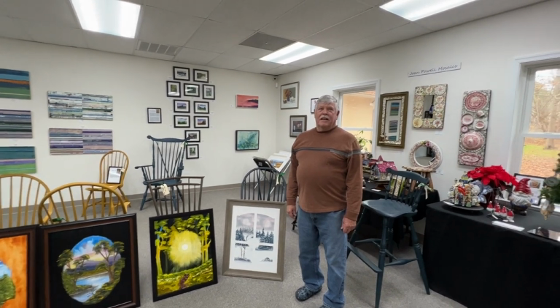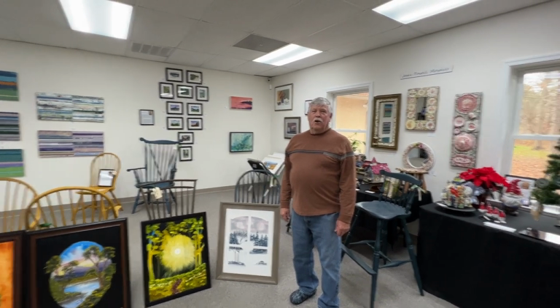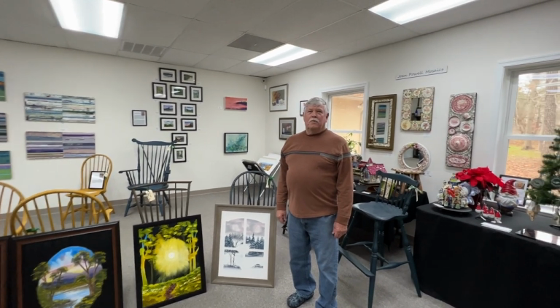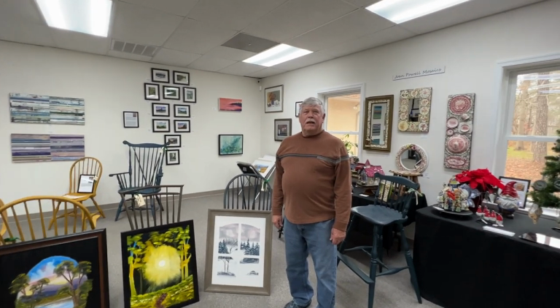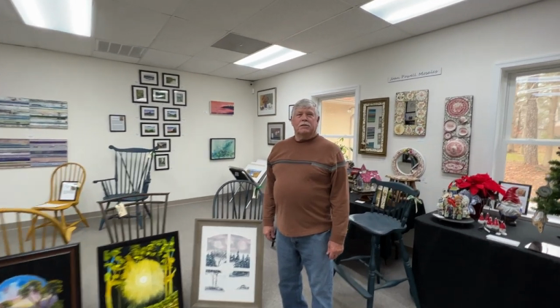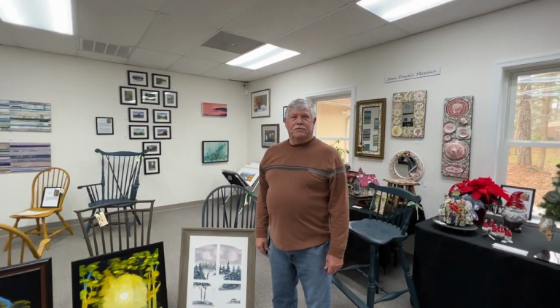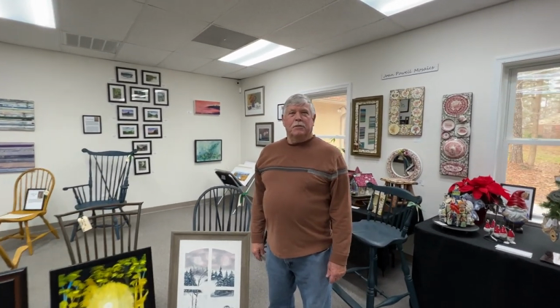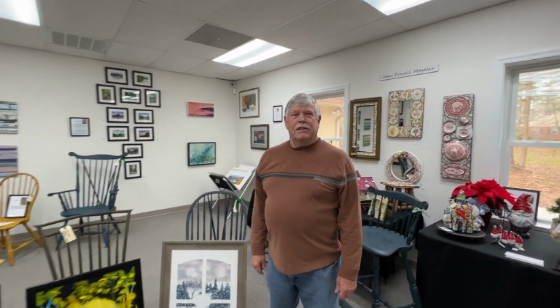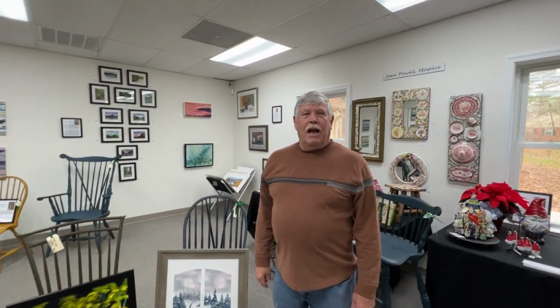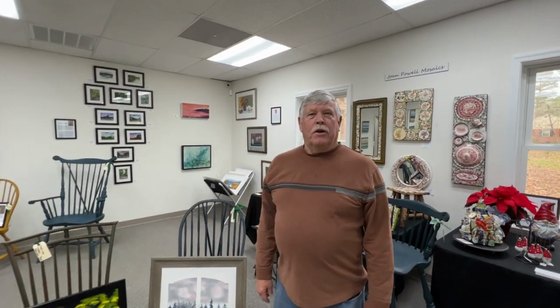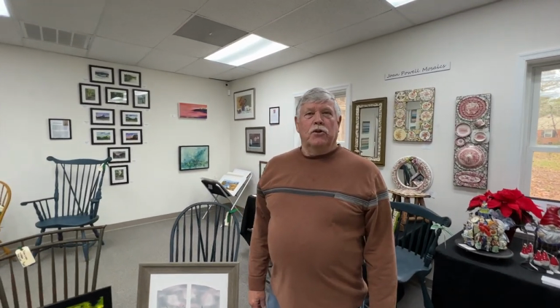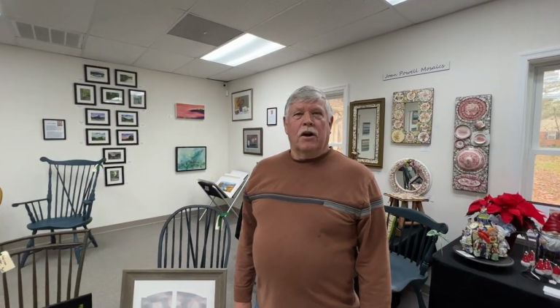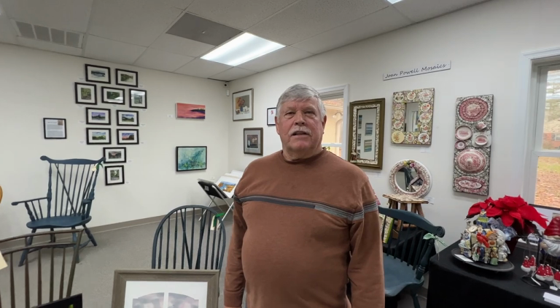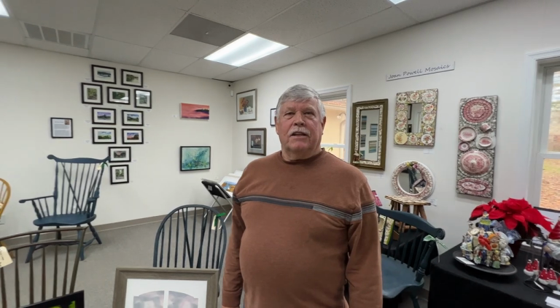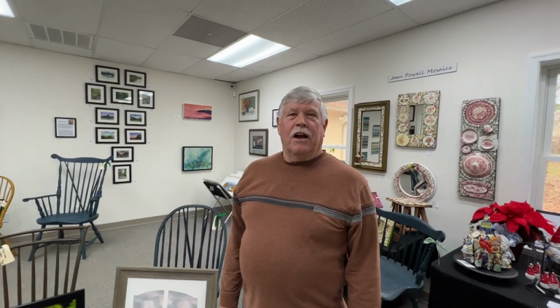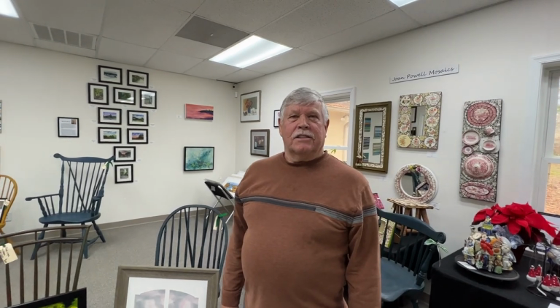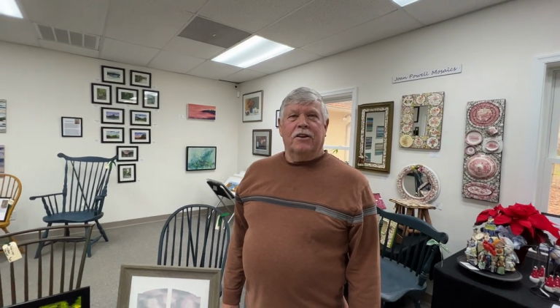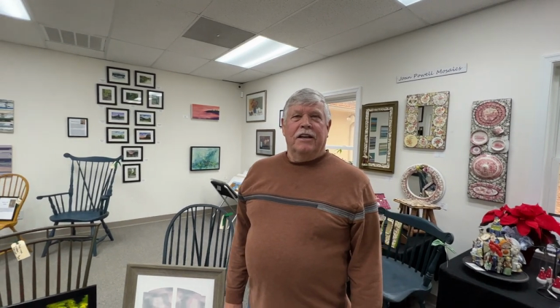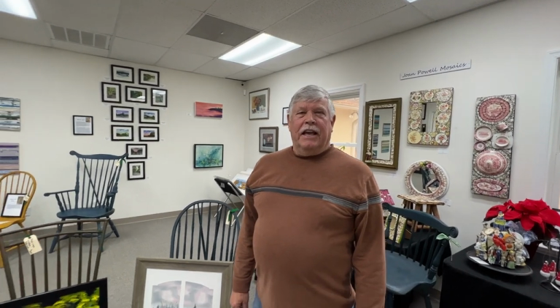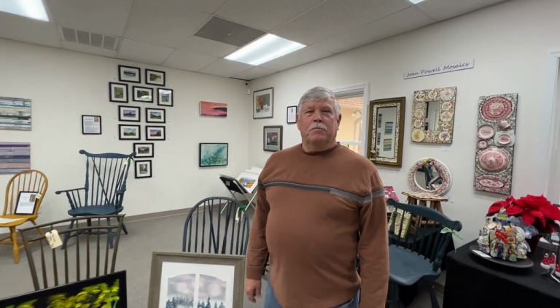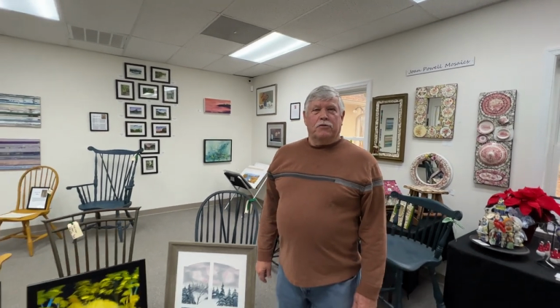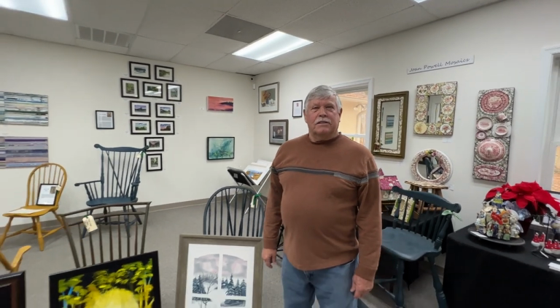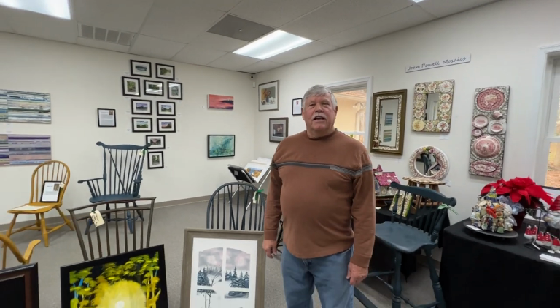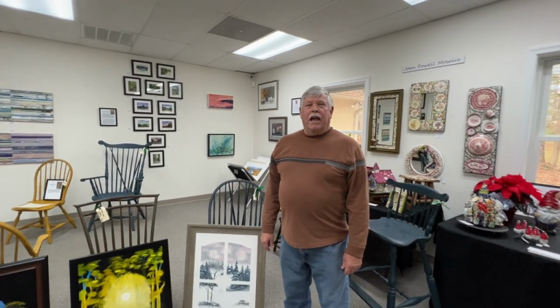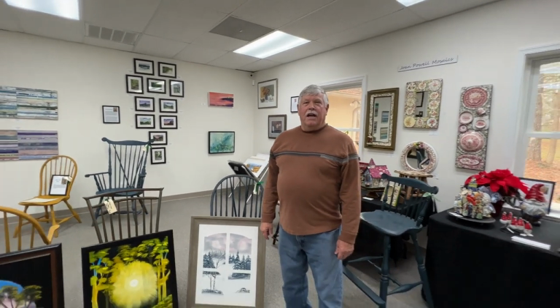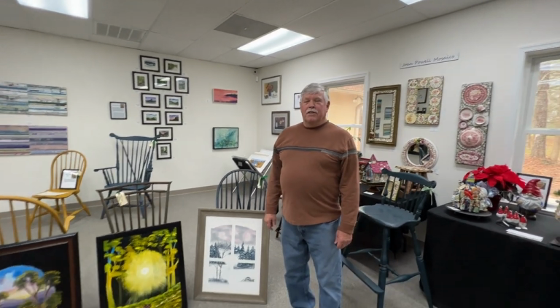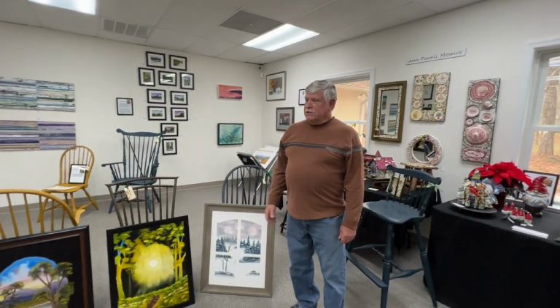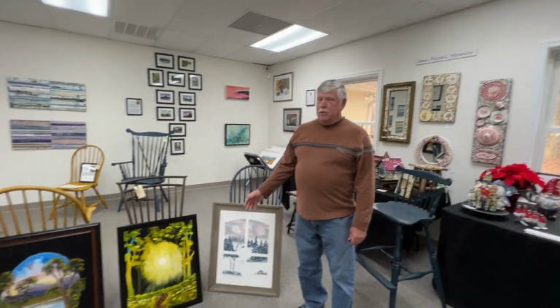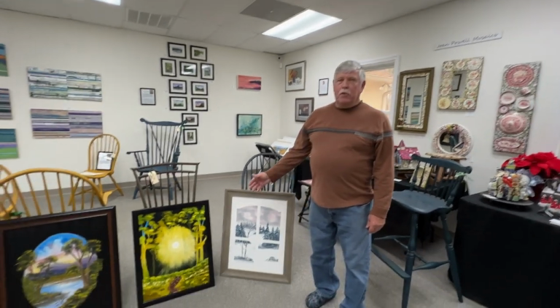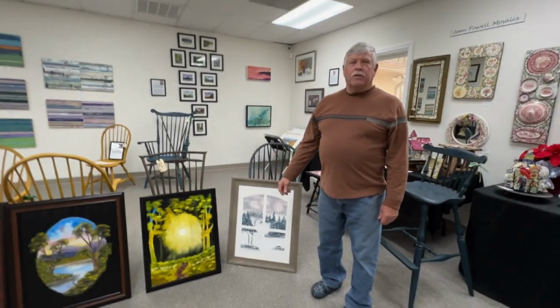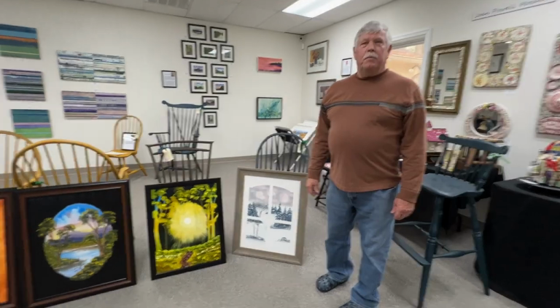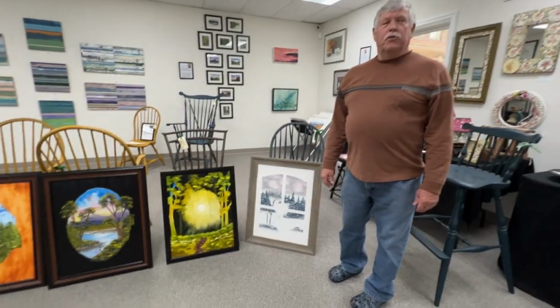Hello, my name is Steve Simmons. I'm one of the new artists at the Art Center in Montrose, and this is some of my work that I've been doing.